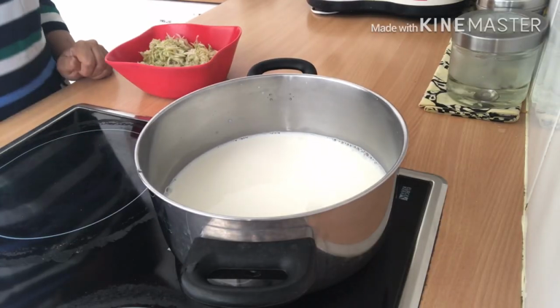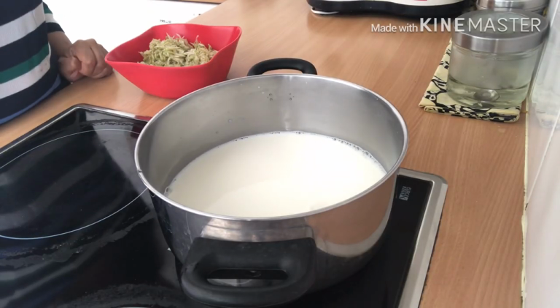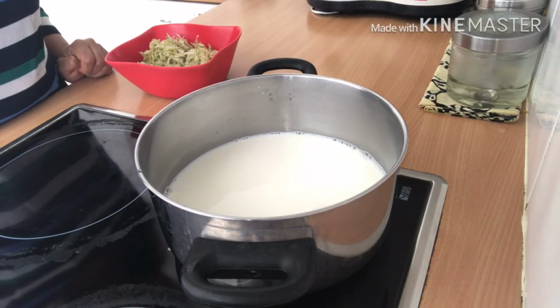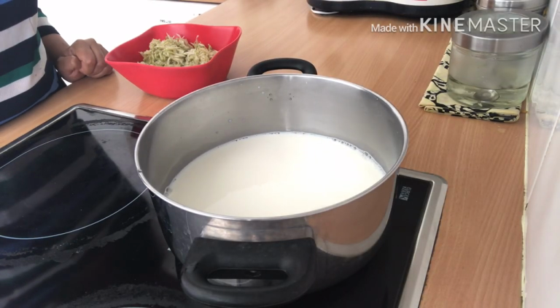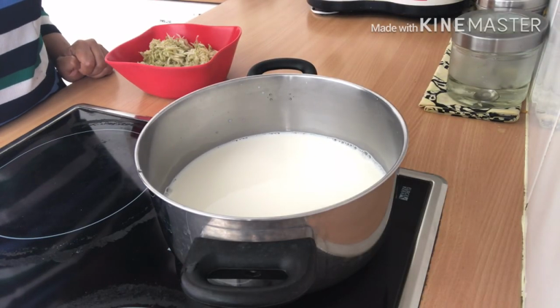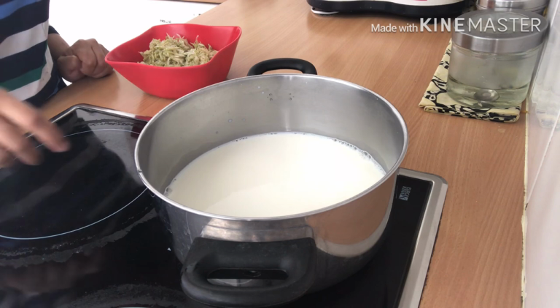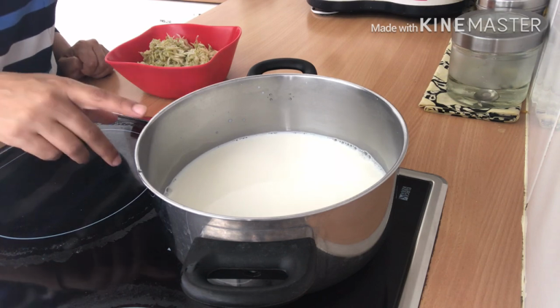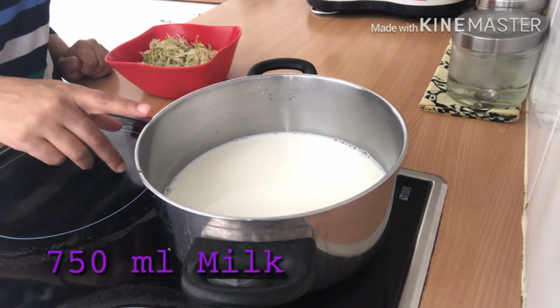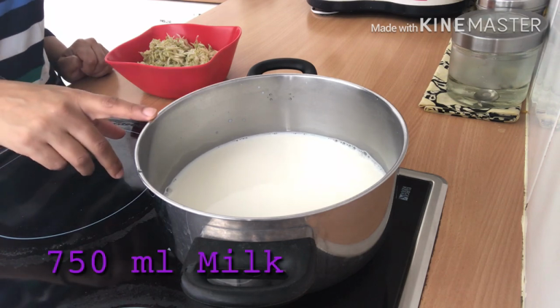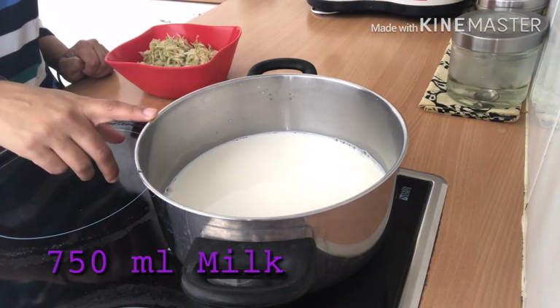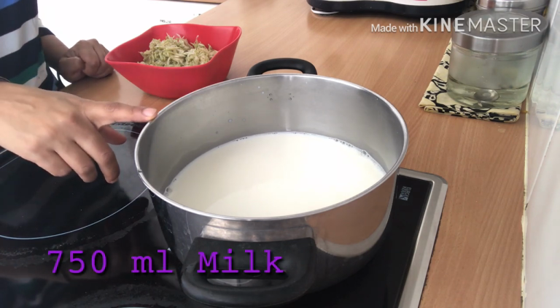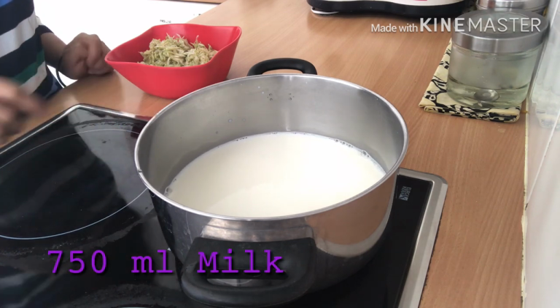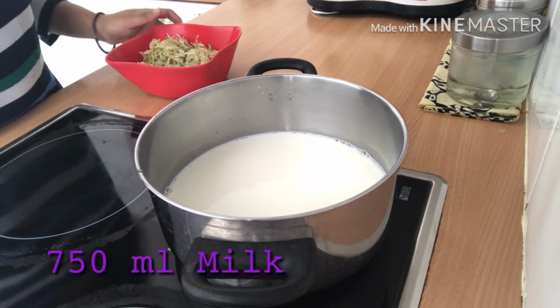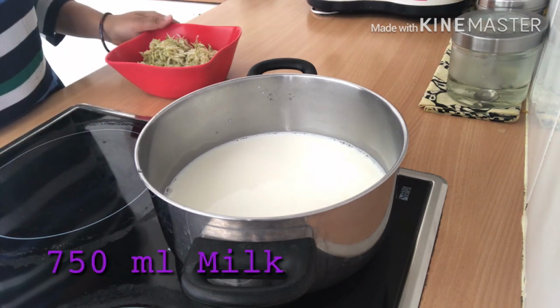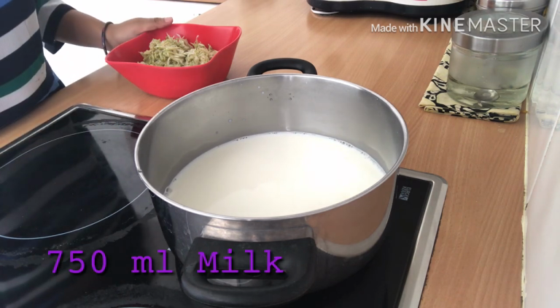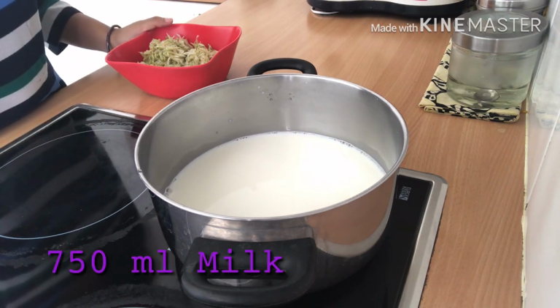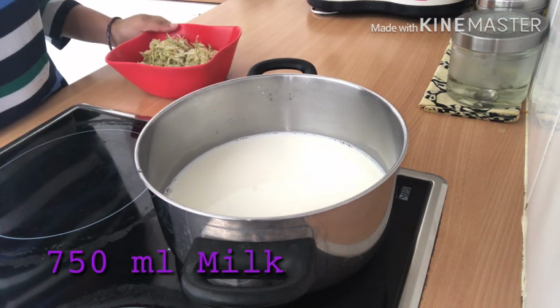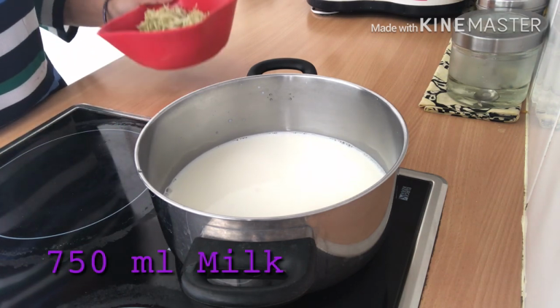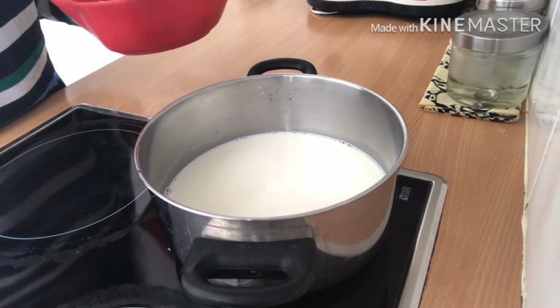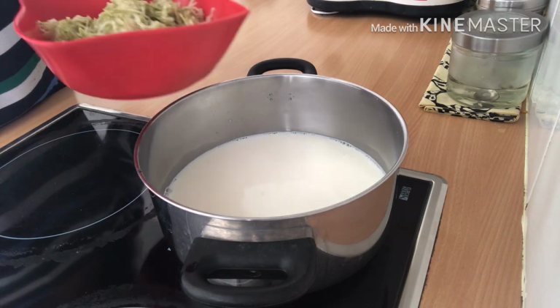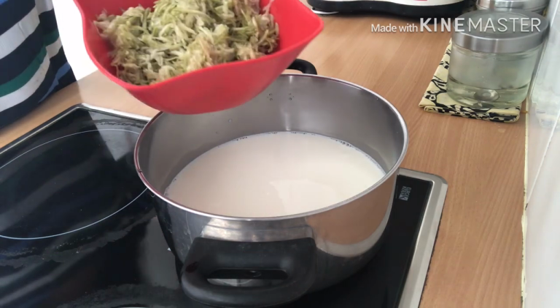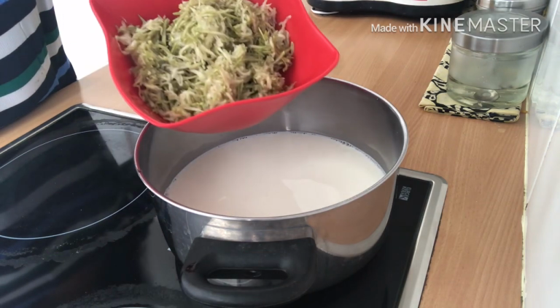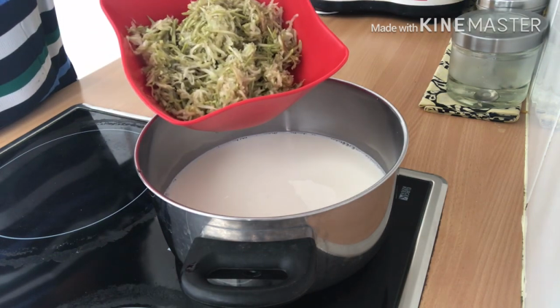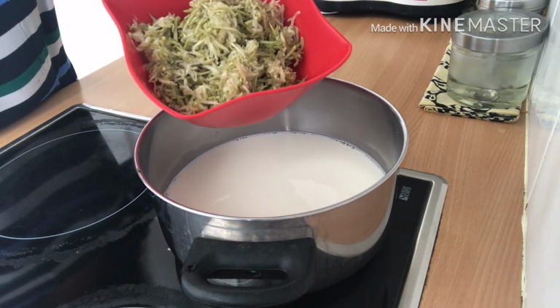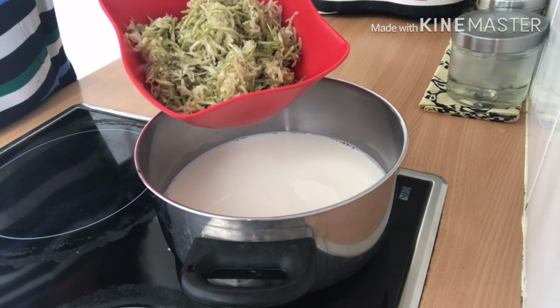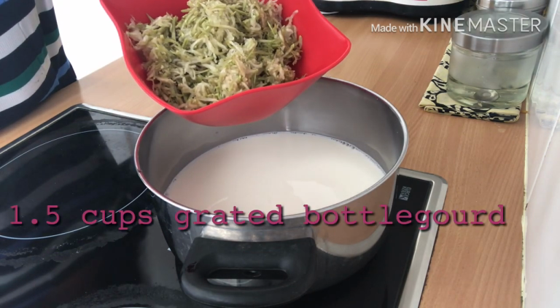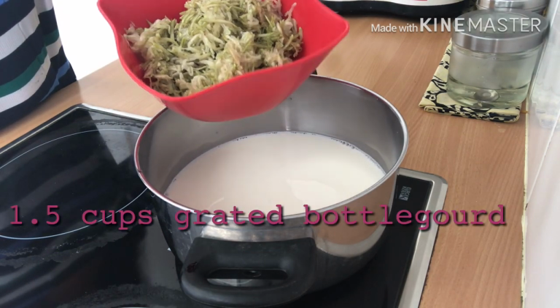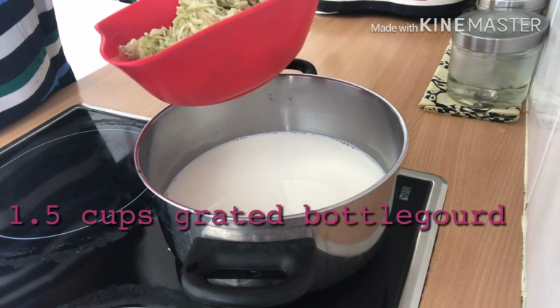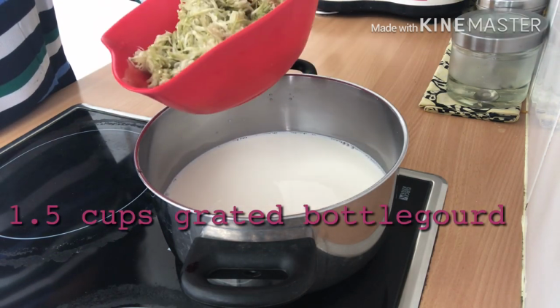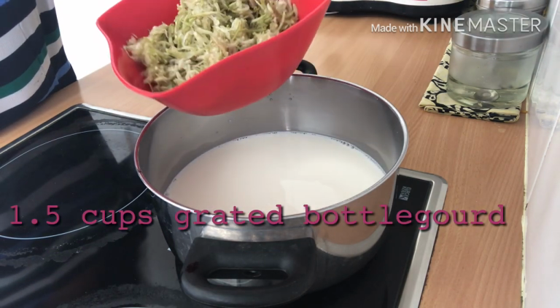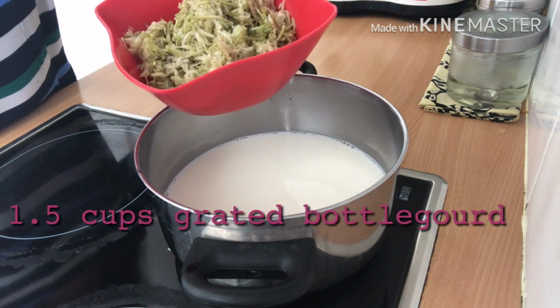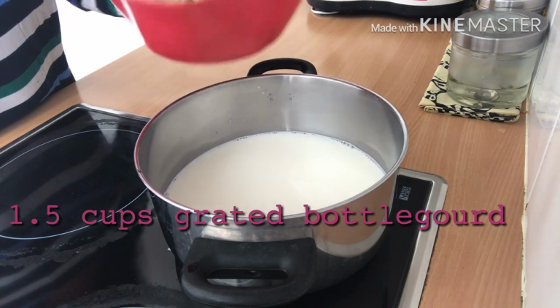To start making the ice cream, I have taken 750 ml of milk and we will give it a boil, and then we will add this grated lauki — grated bottle gourd — it's around one and a half cups.